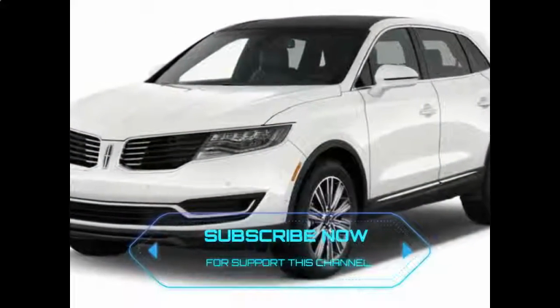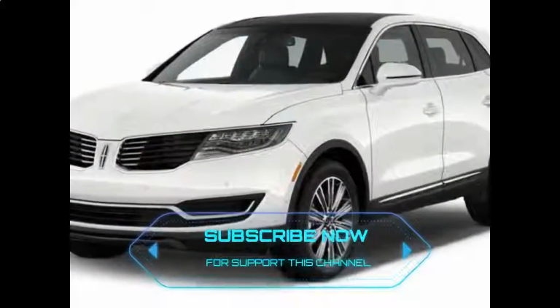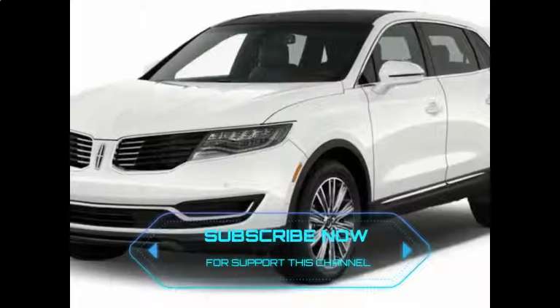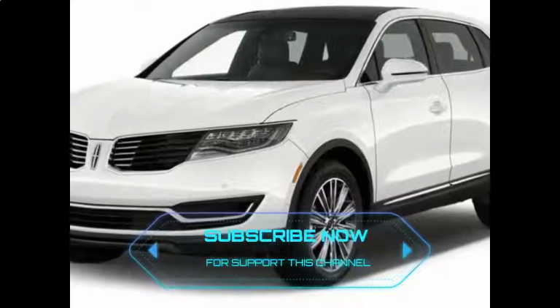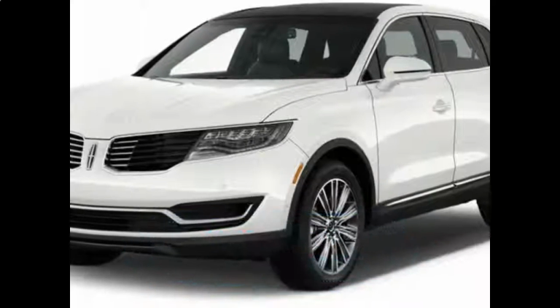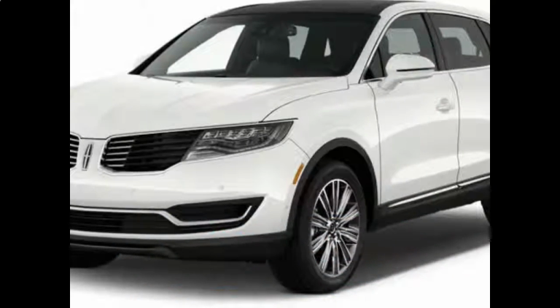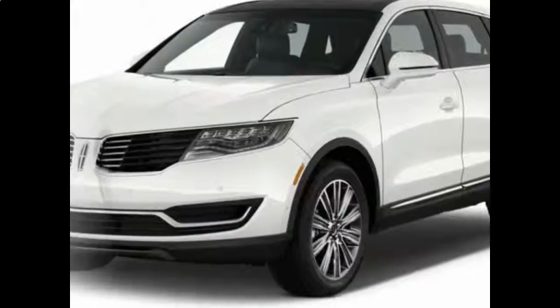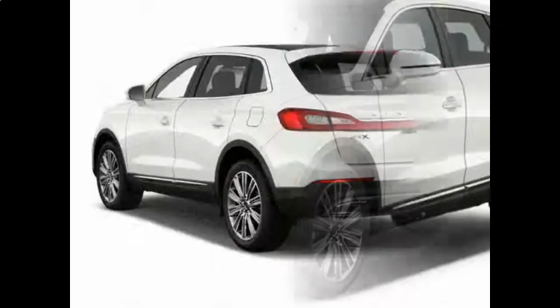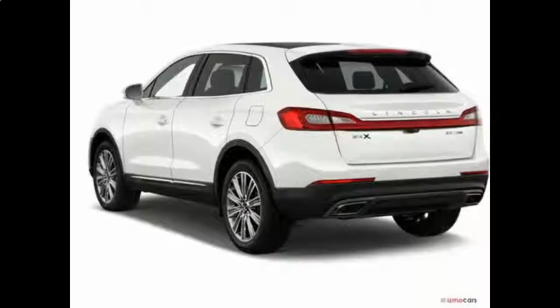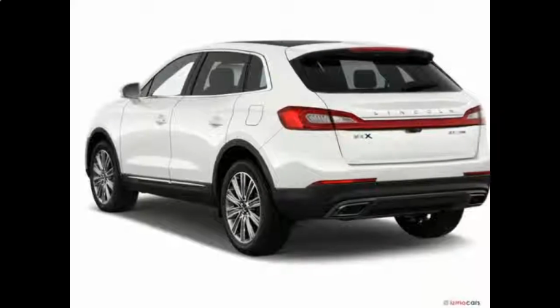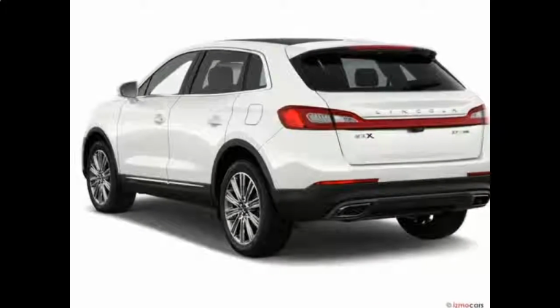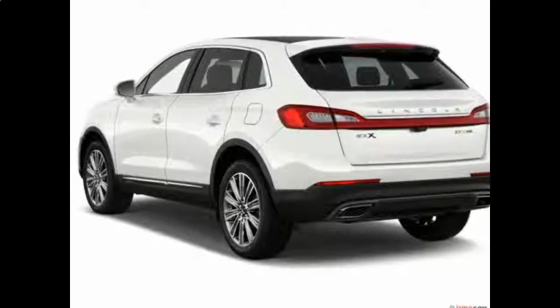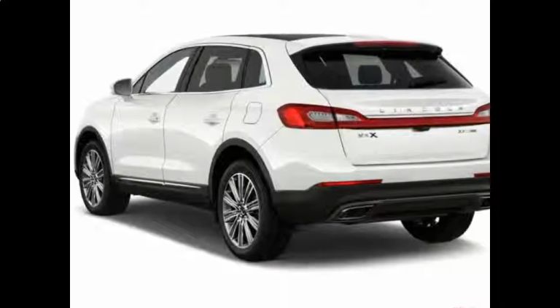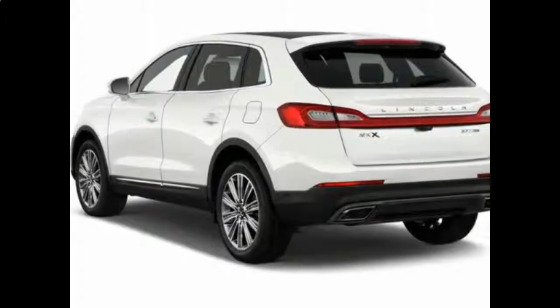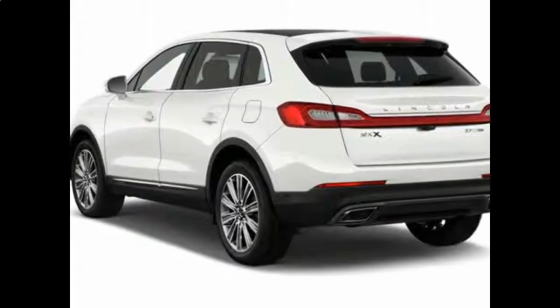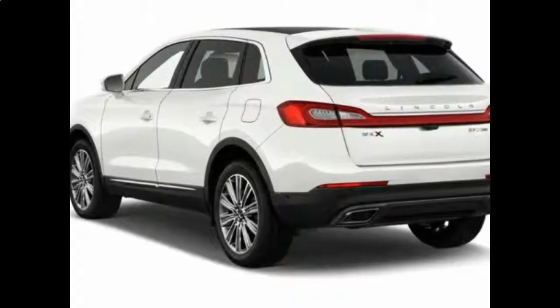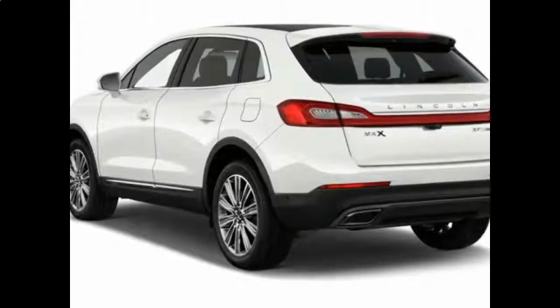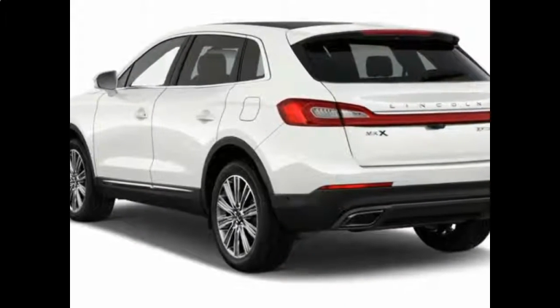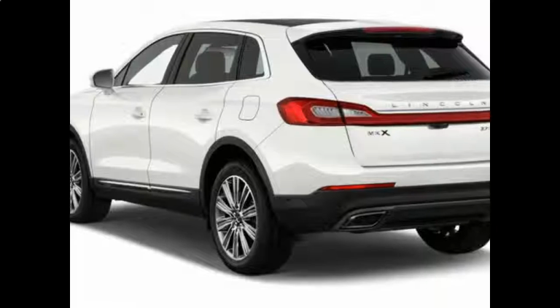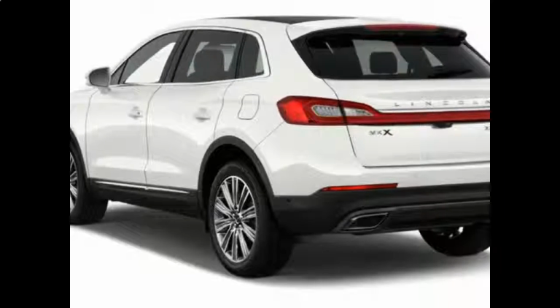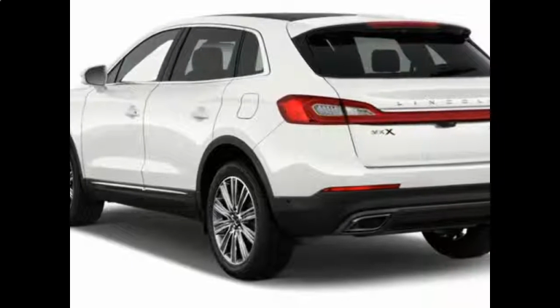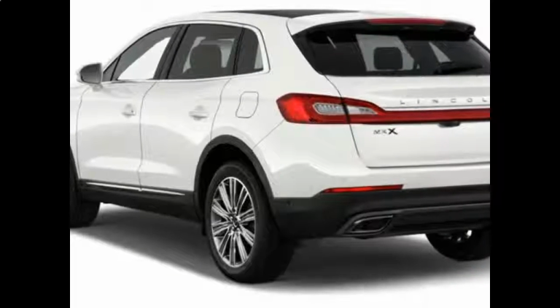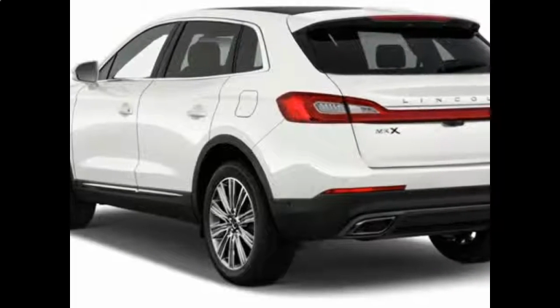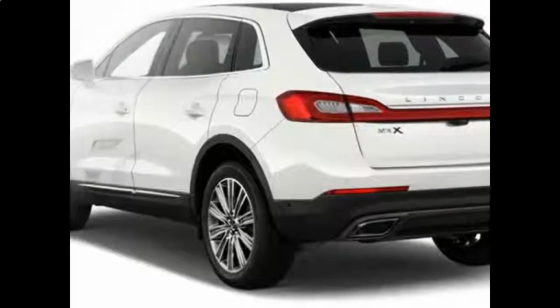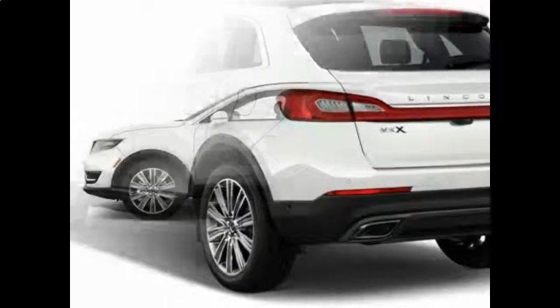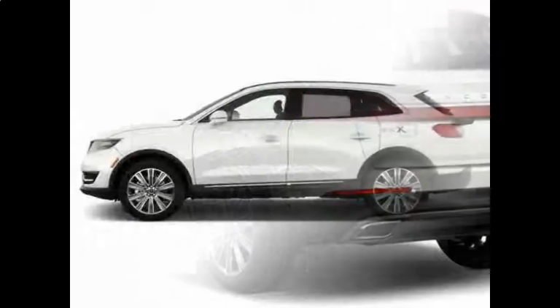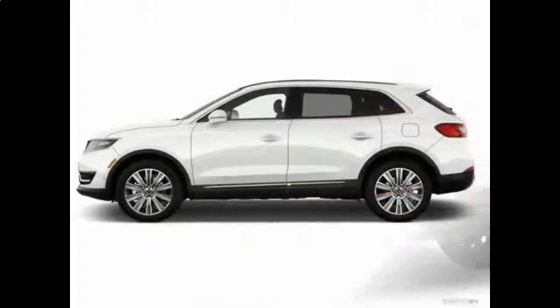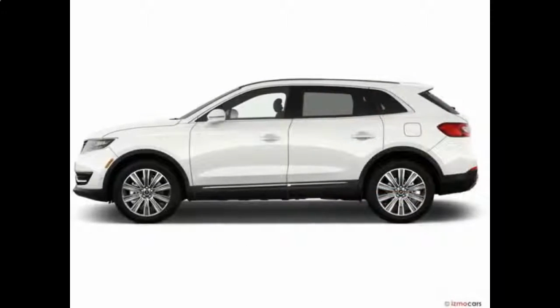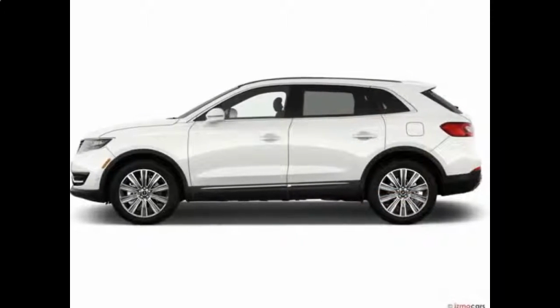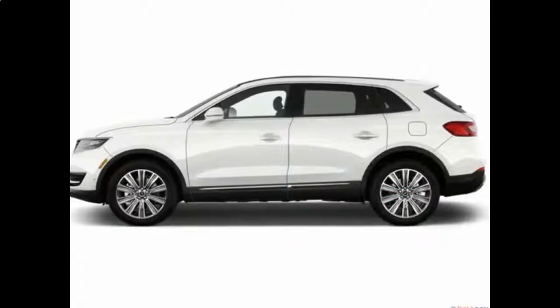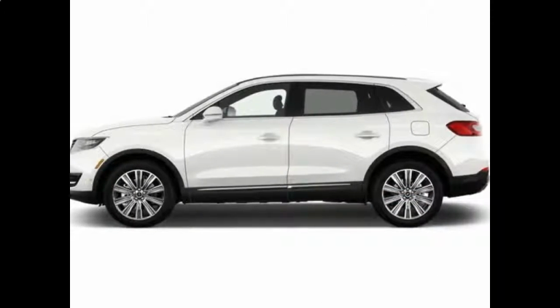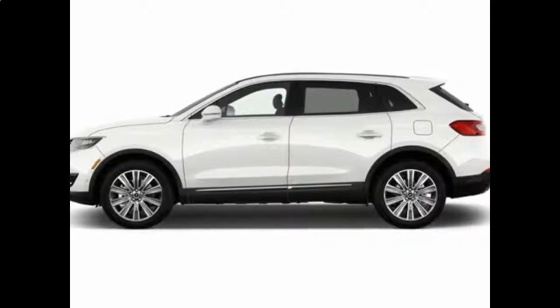The MKX offers outstanding safety scores and just as many features as other luxury midsize SUVs, though its fuel economy trails the majority of the class.